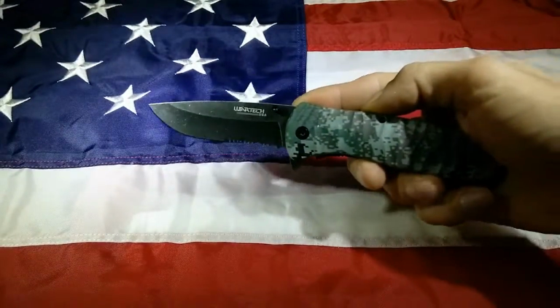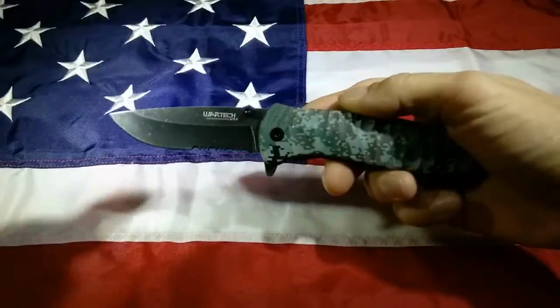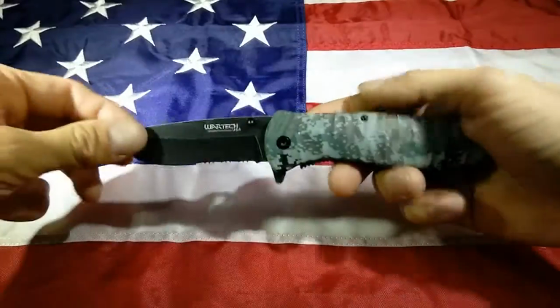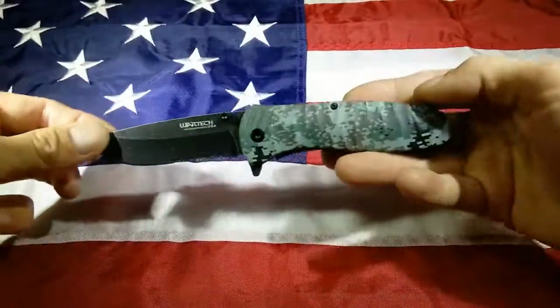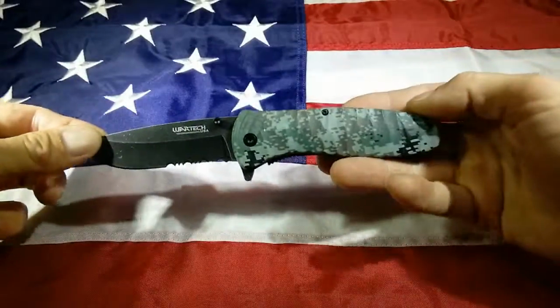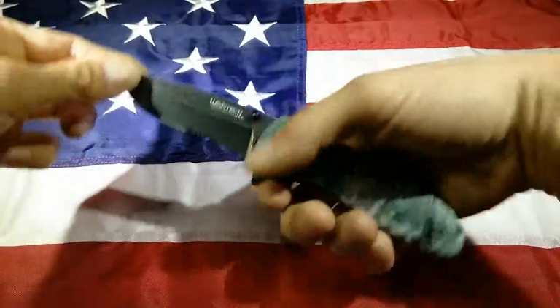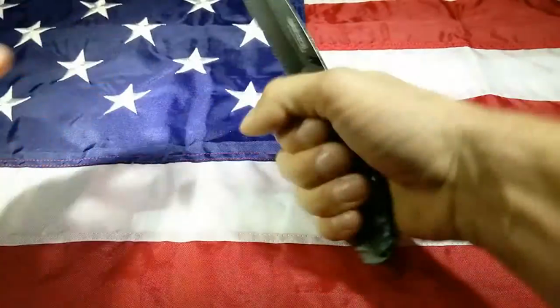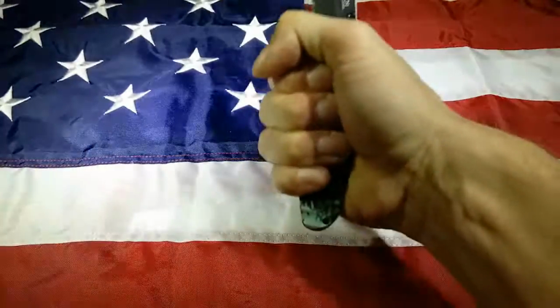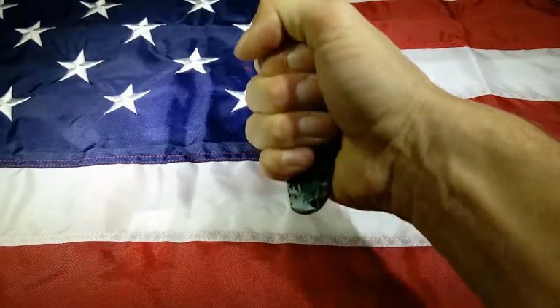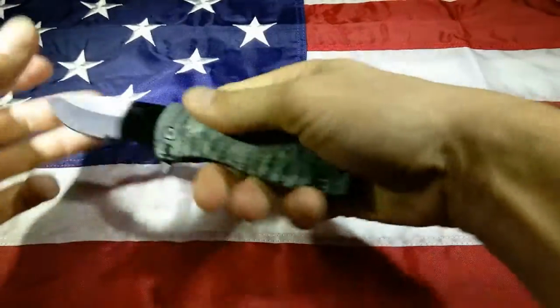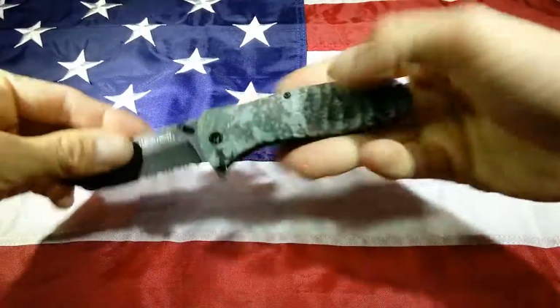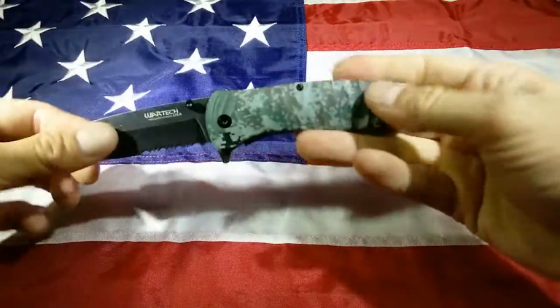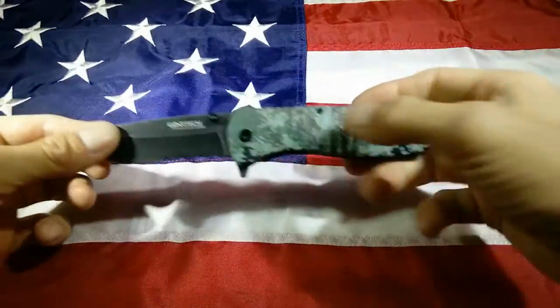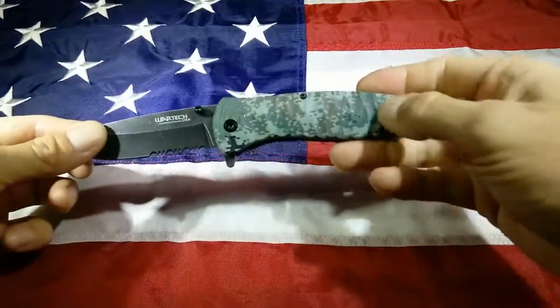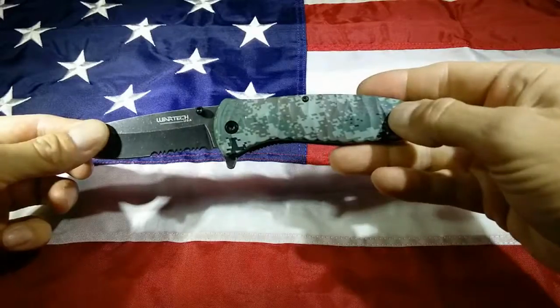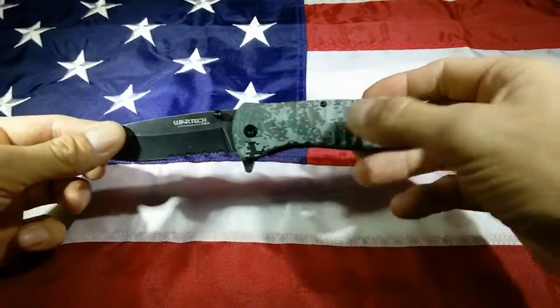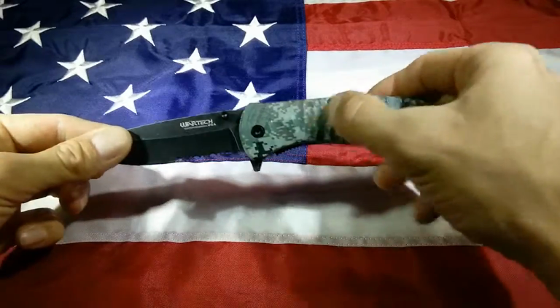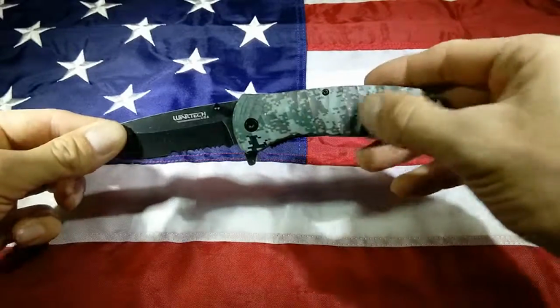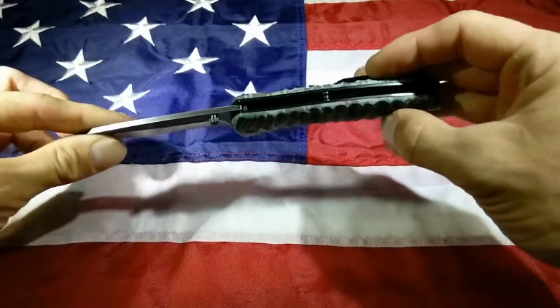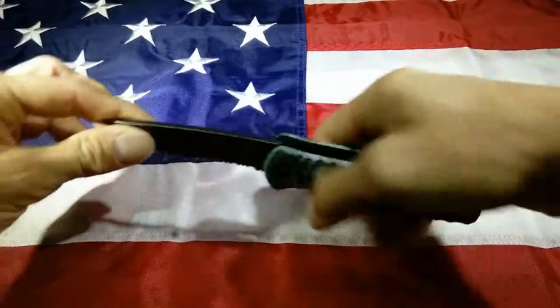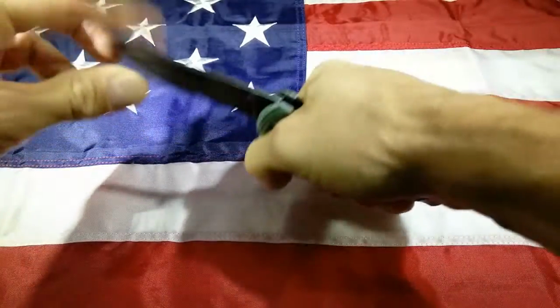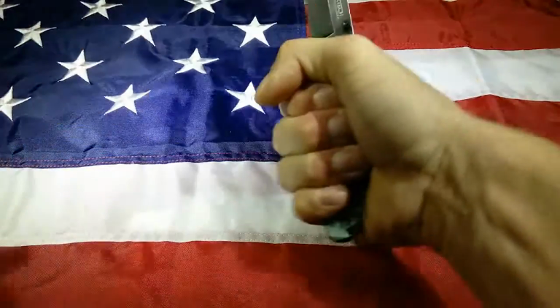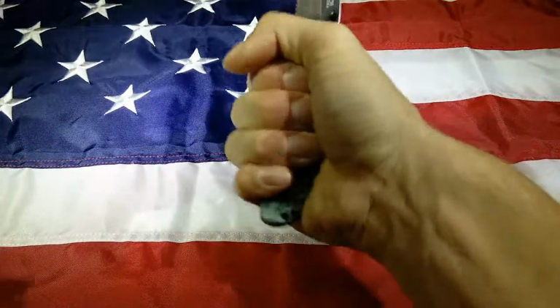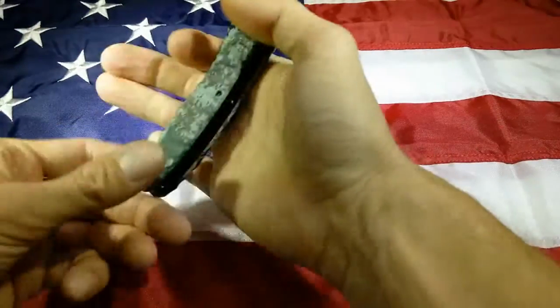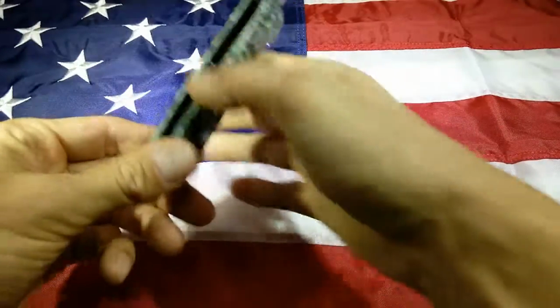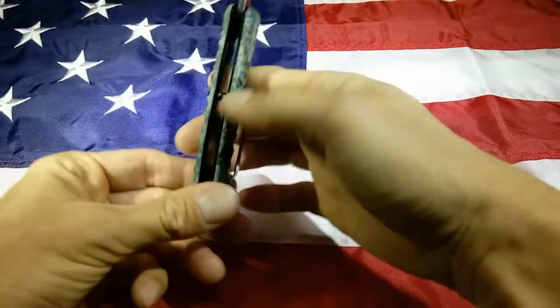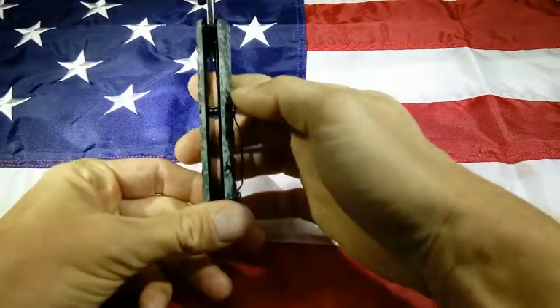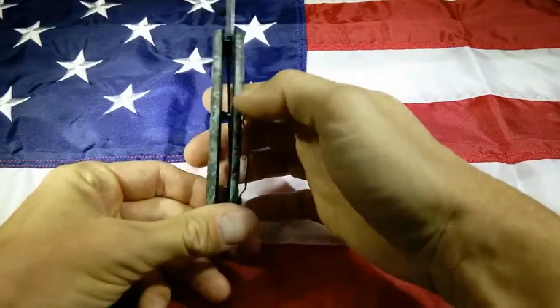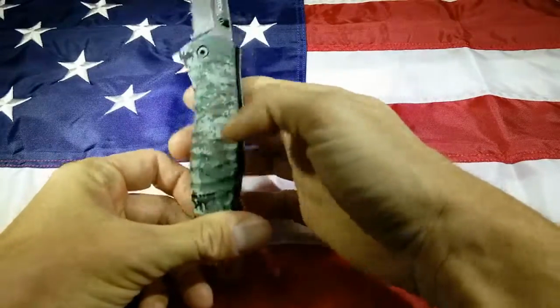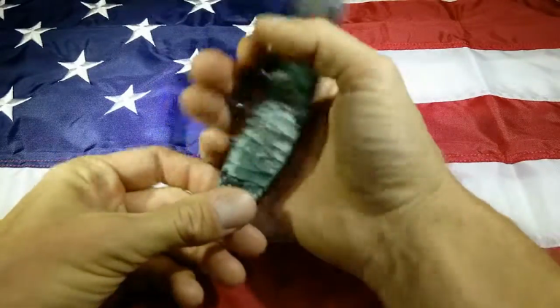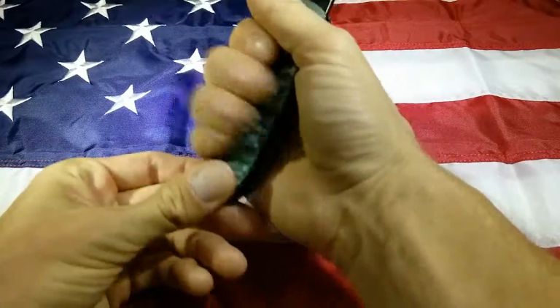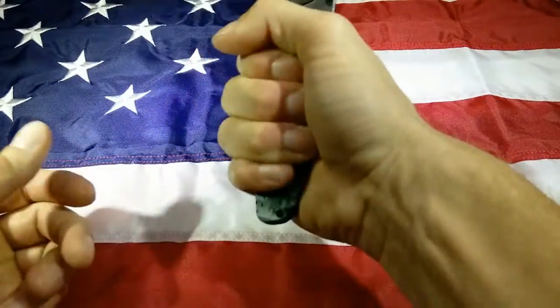It's got just a great shape to it — I'm really attracted to the shape for some reason. It's got a 4.5 inch G10 handle. It fits really well in my hand. I have a large hand, and this is just about the perfect thickness and size for me.